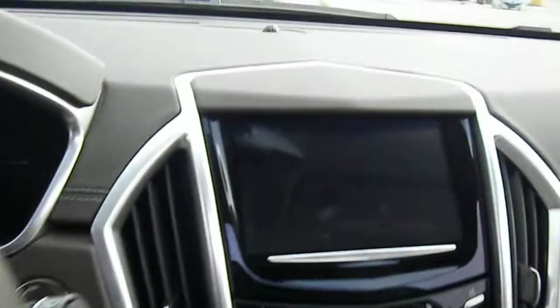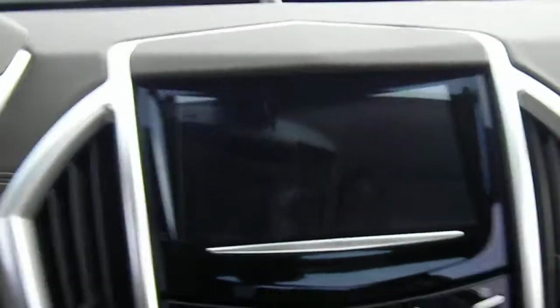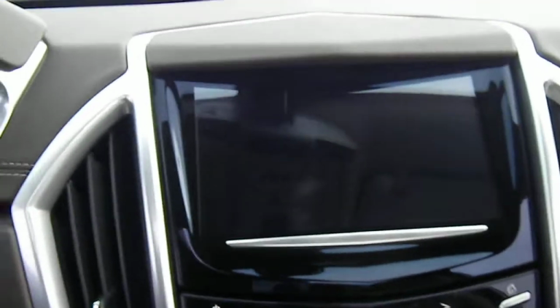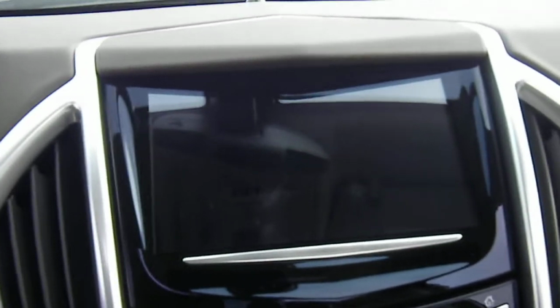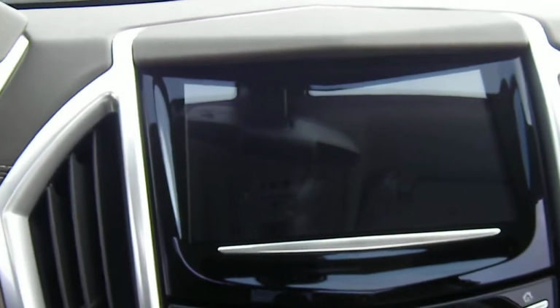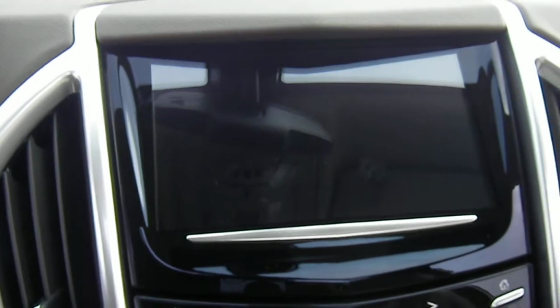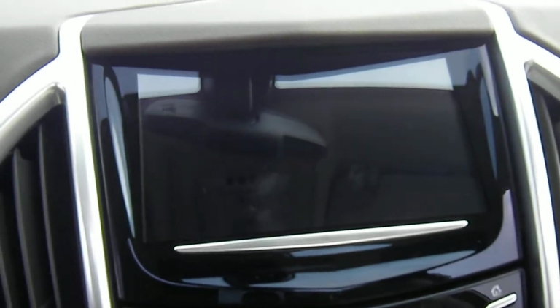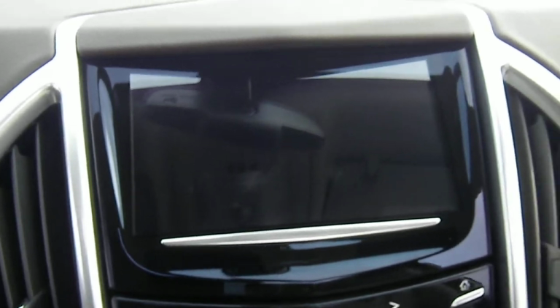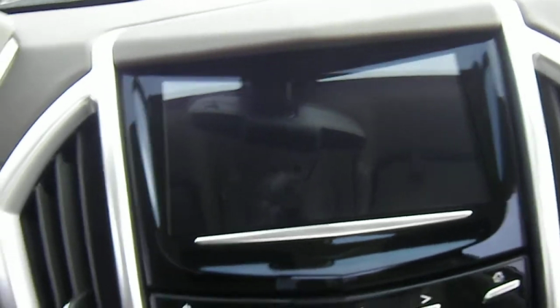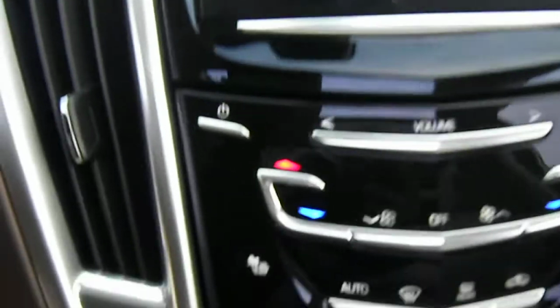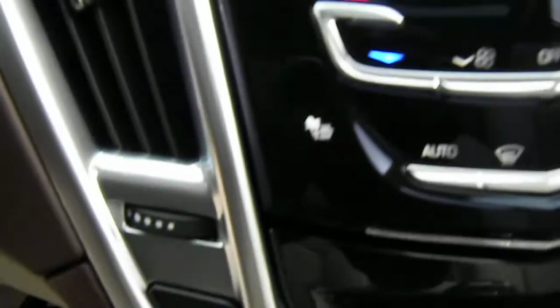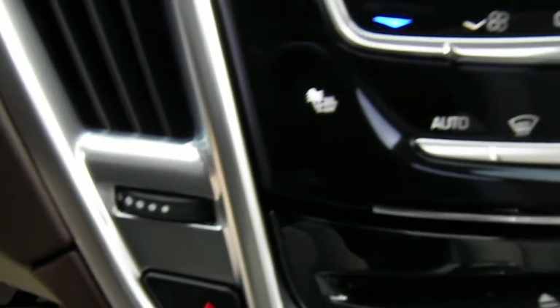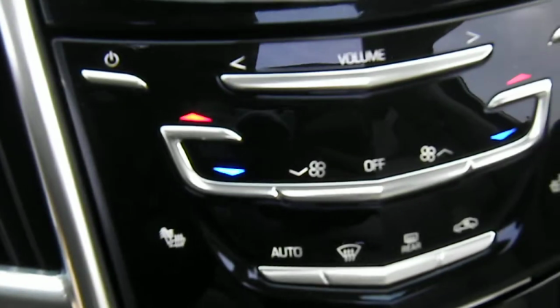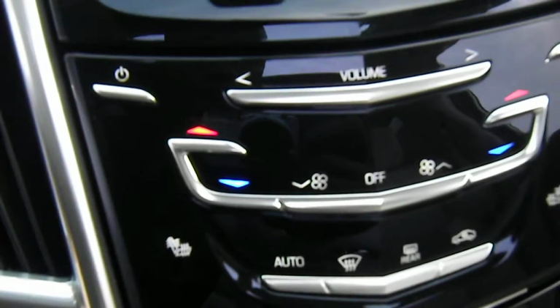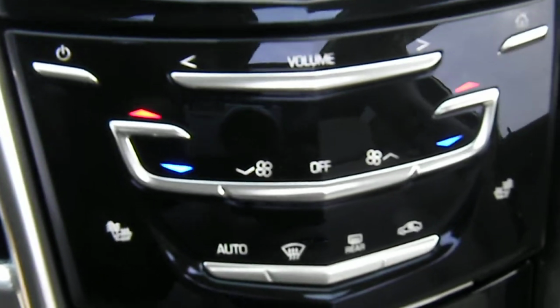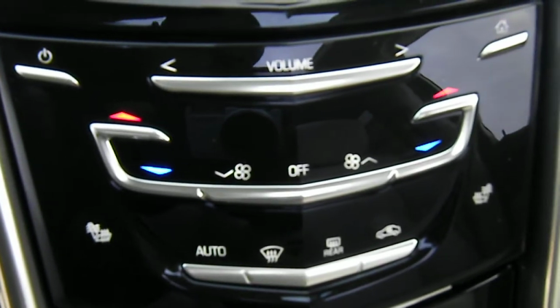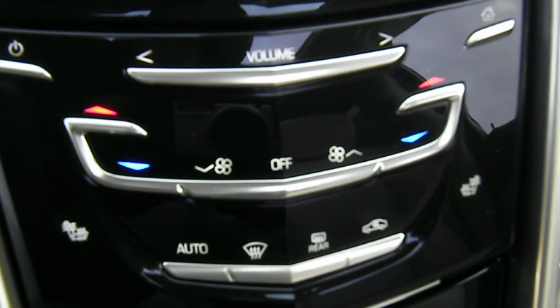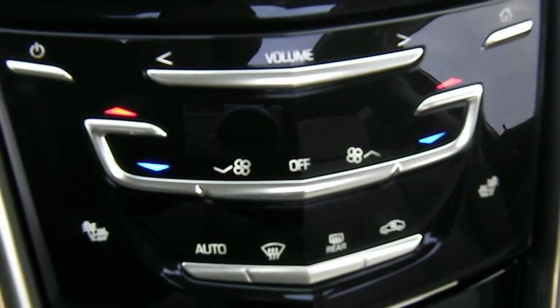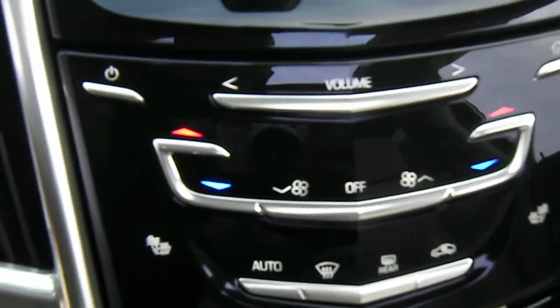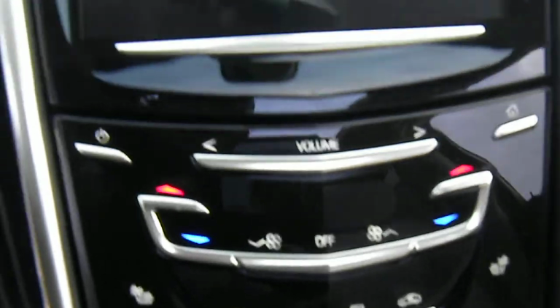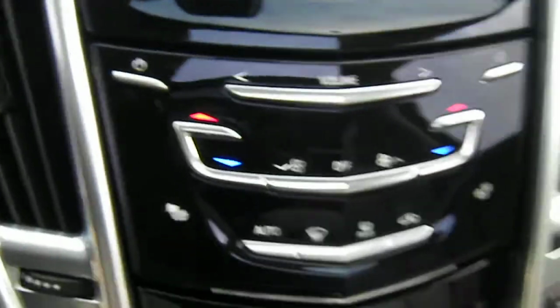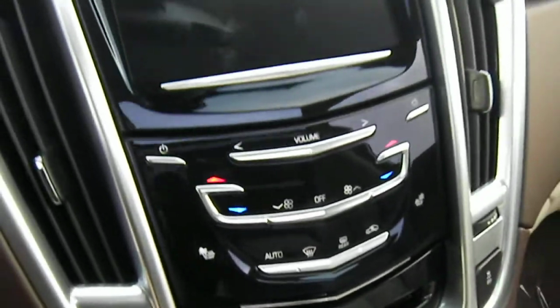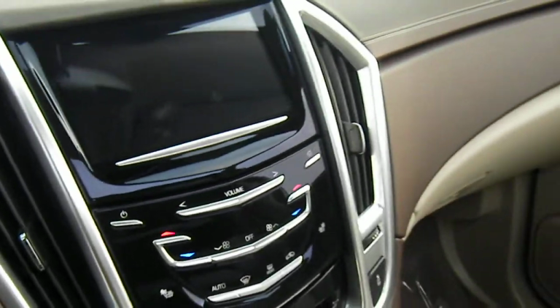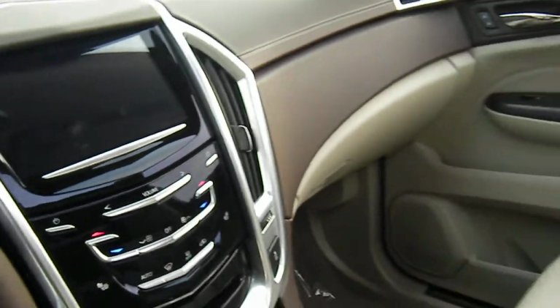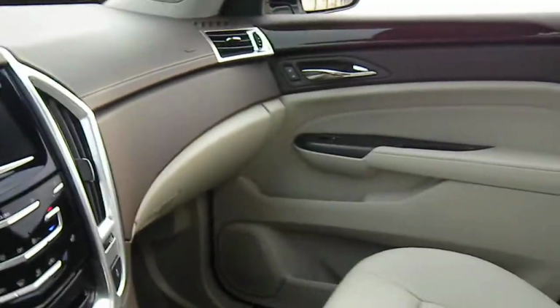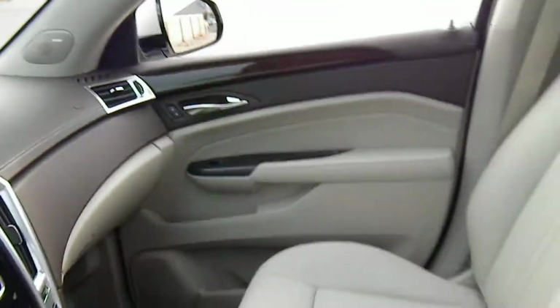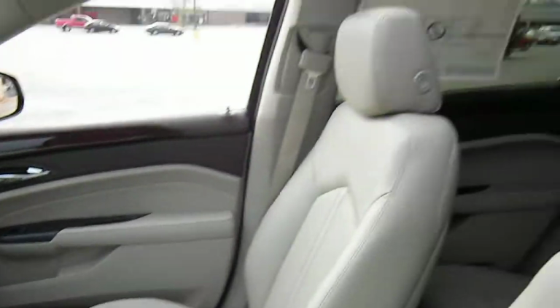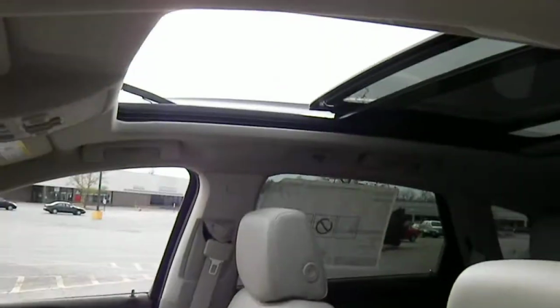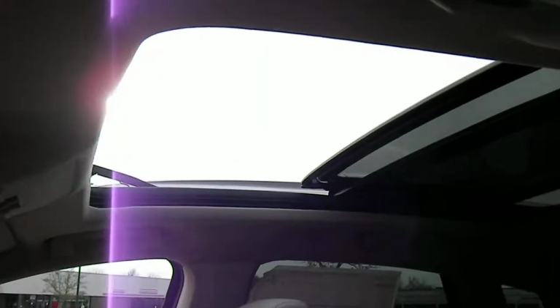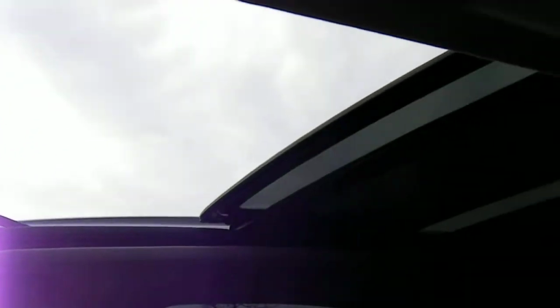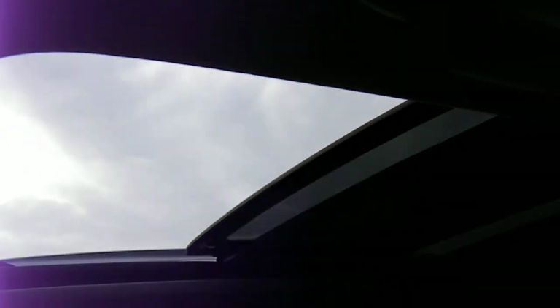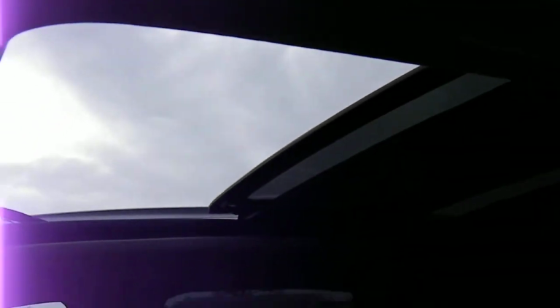Touch screen, radio, CD player, heated seats, dual electronic touch controls, ultra view sunroof.